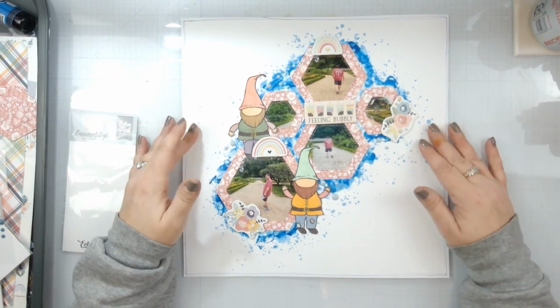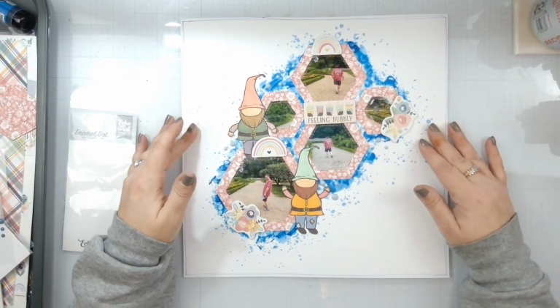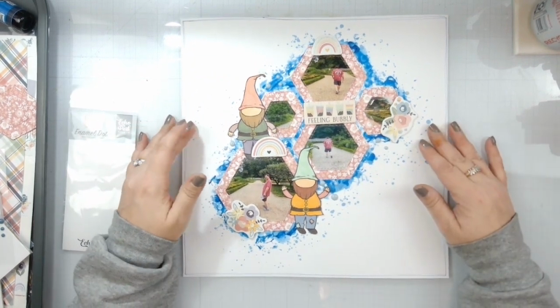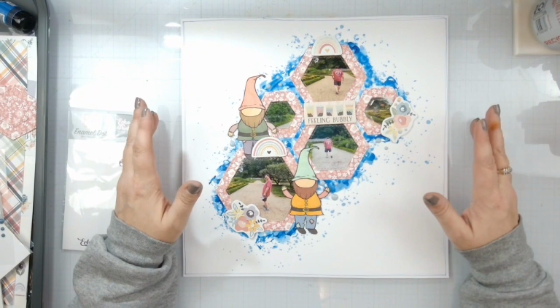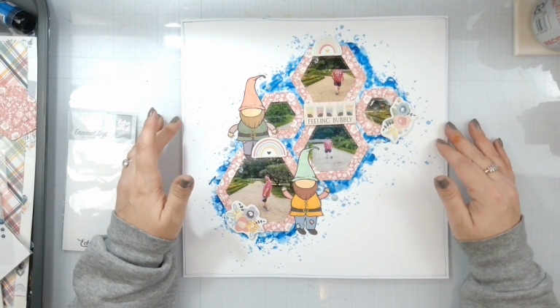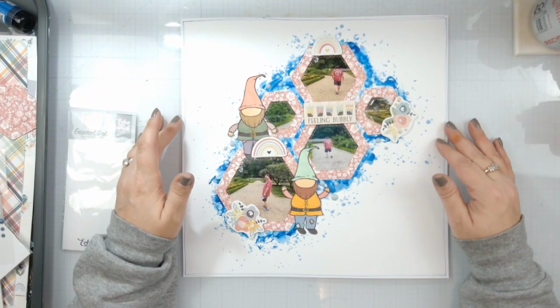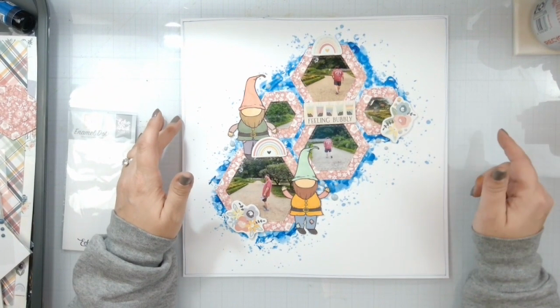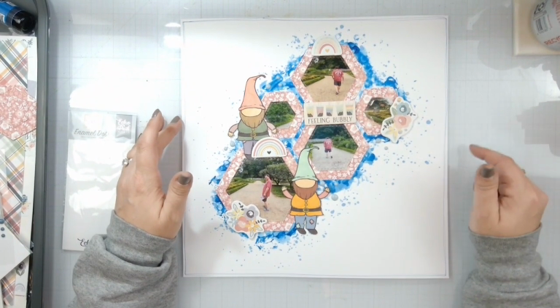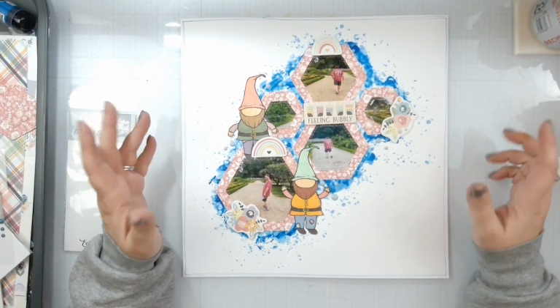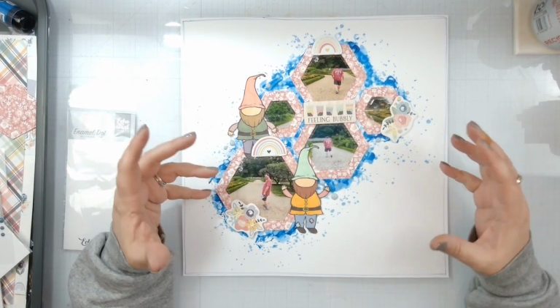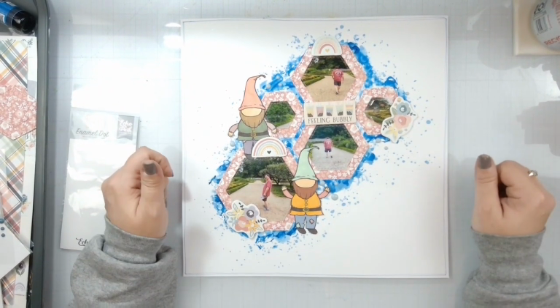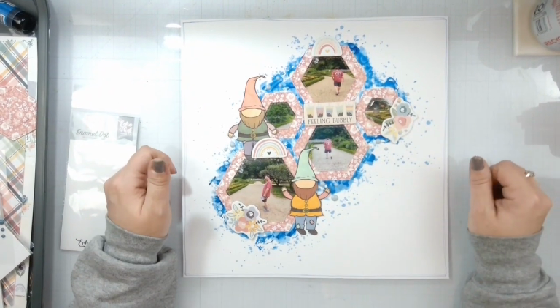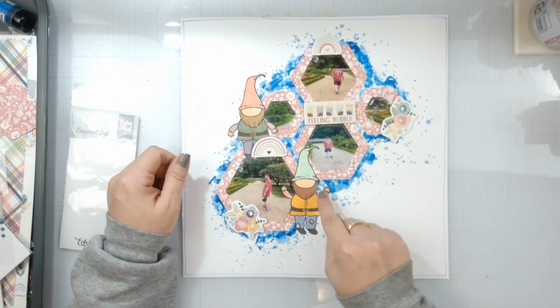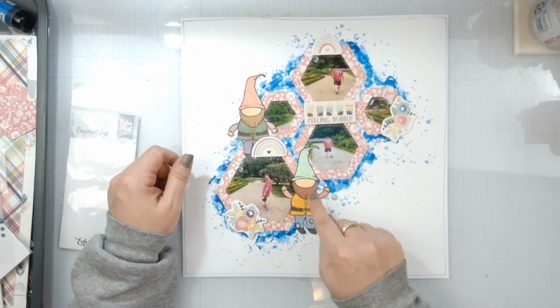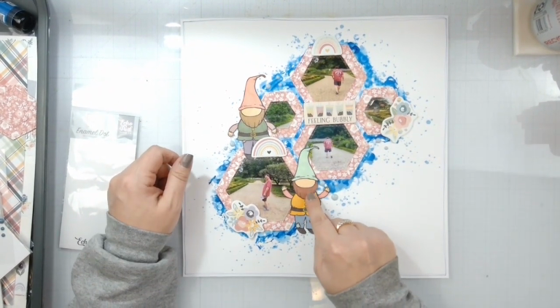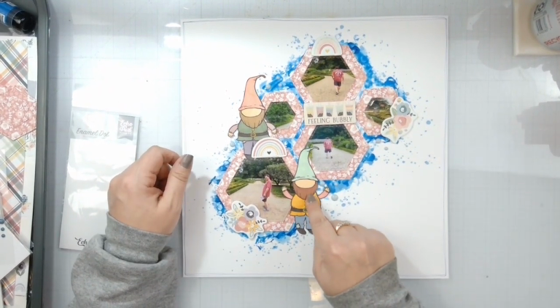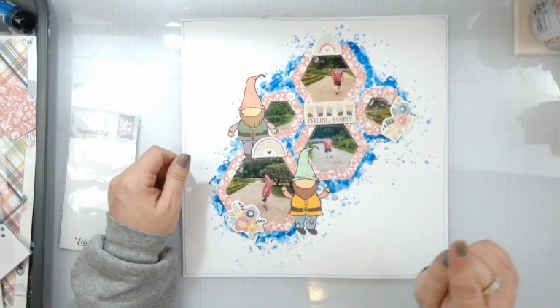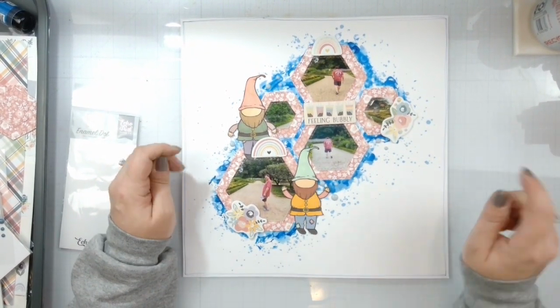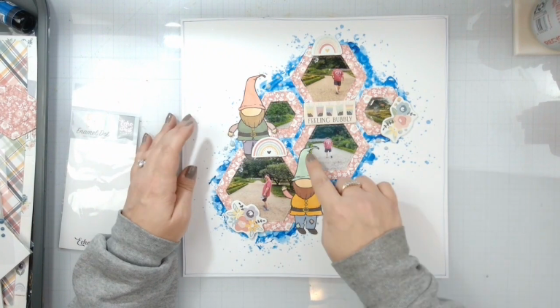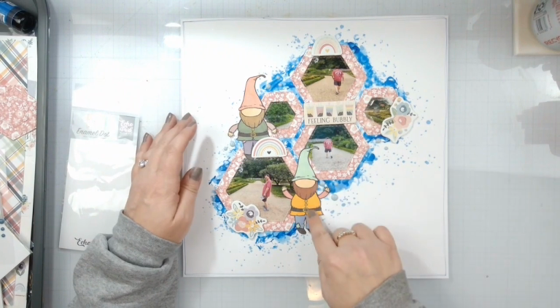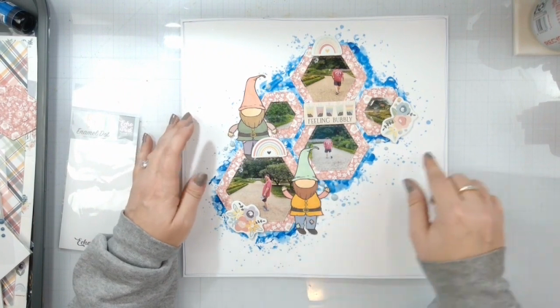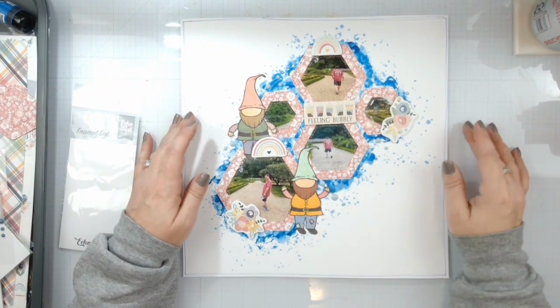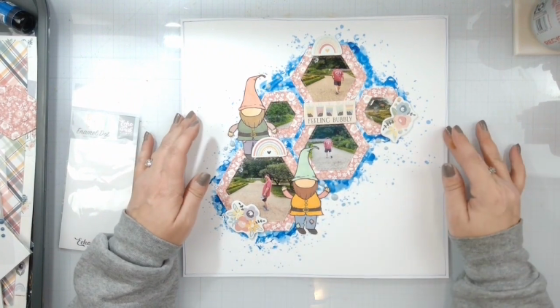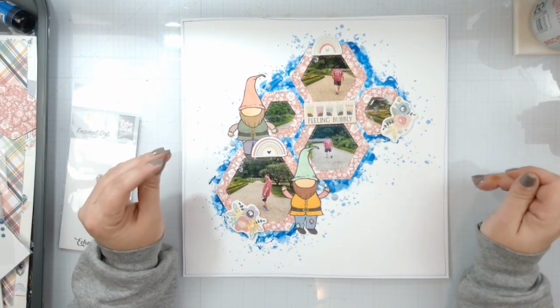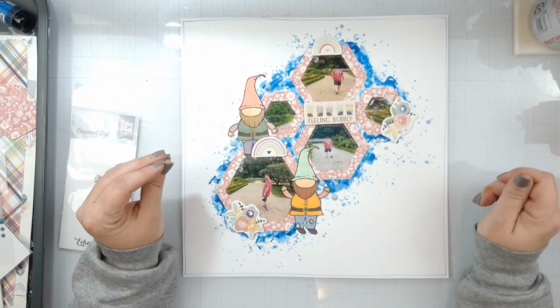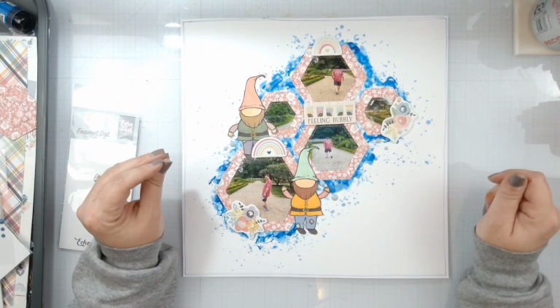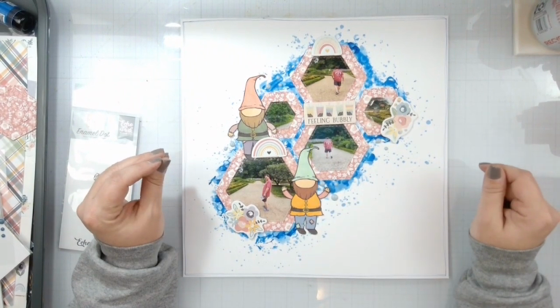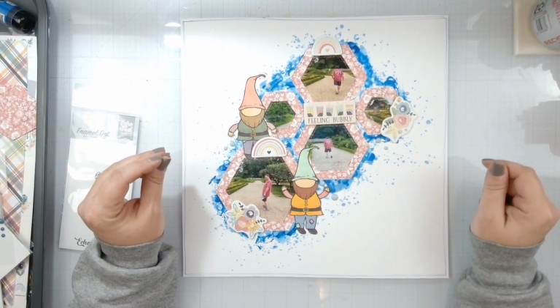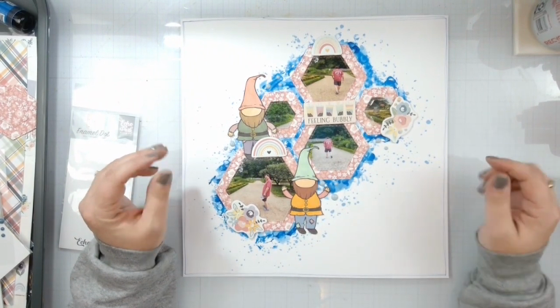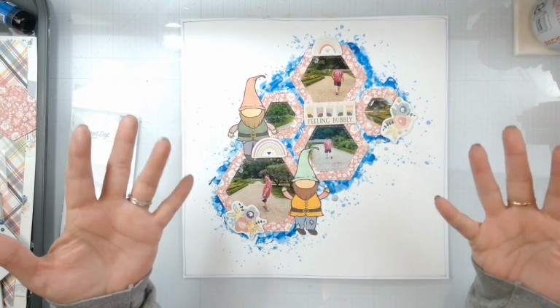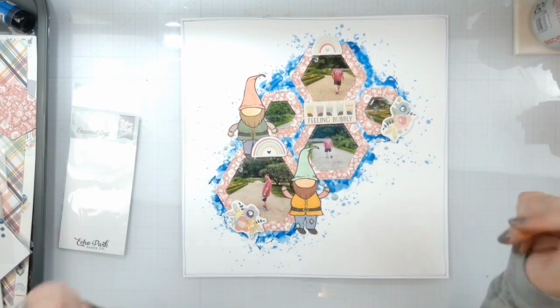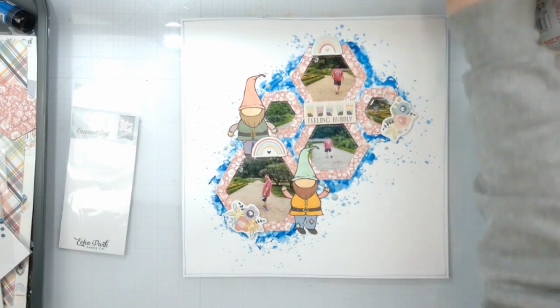Thank you guys so much for hanging out. Do all the fun YouTube things. Go check out Brutus Monroe and pick up these products — these are adorable, you need to get these in your life. It was very easy to assemble and so much fun to color. Thank you guys so much, later!